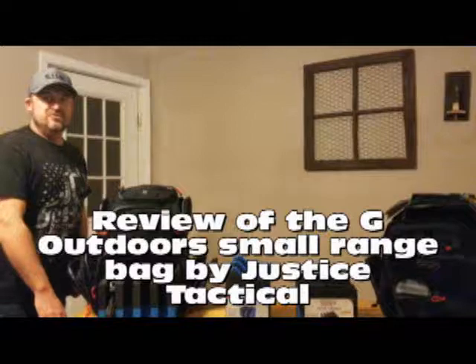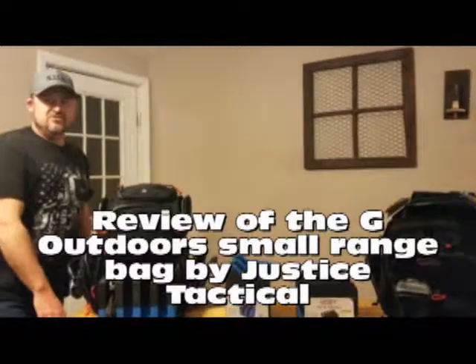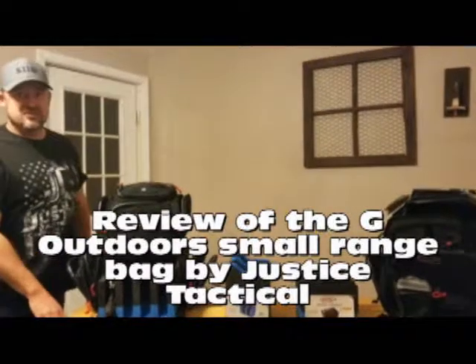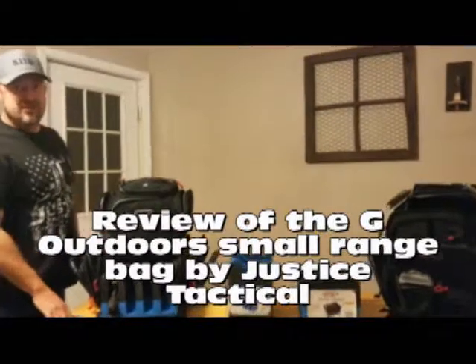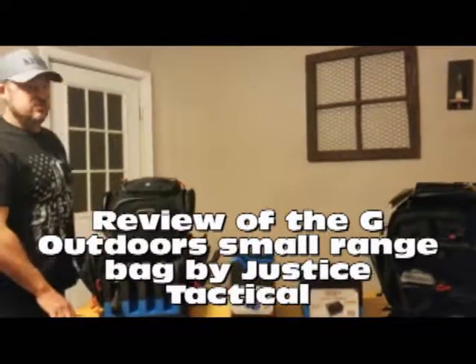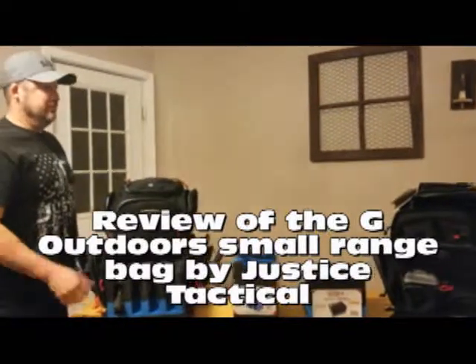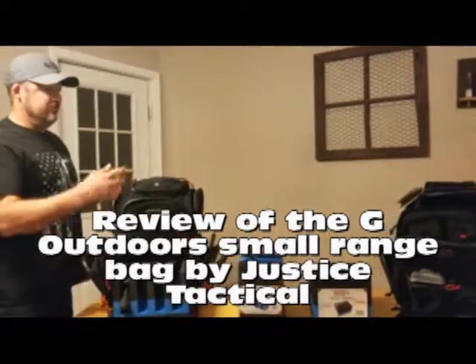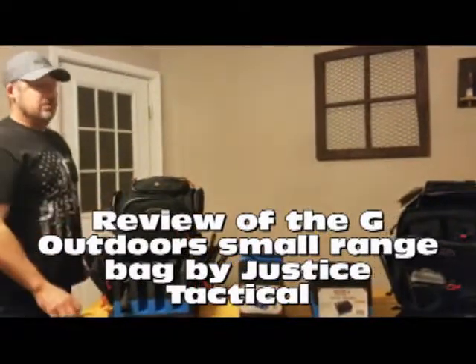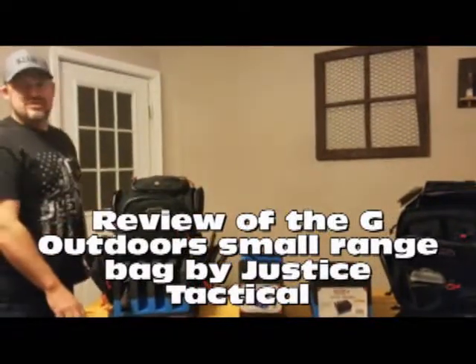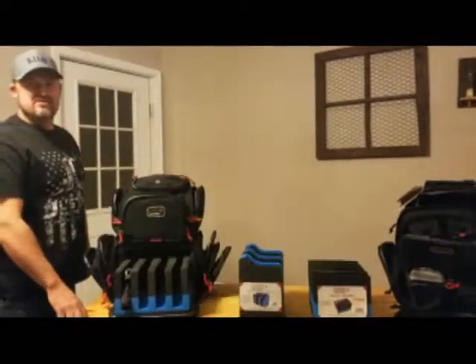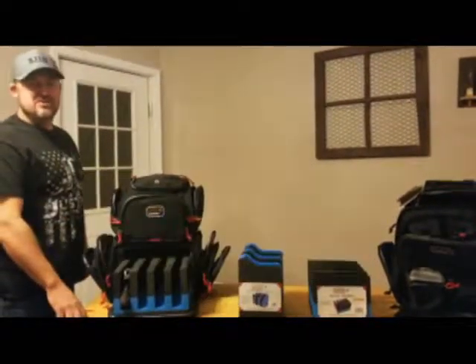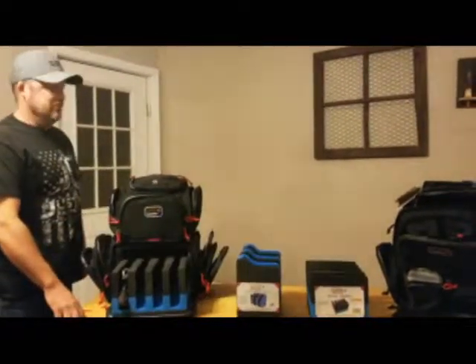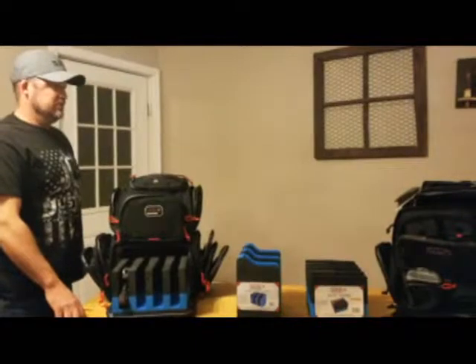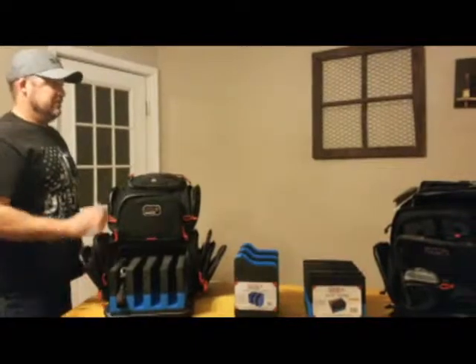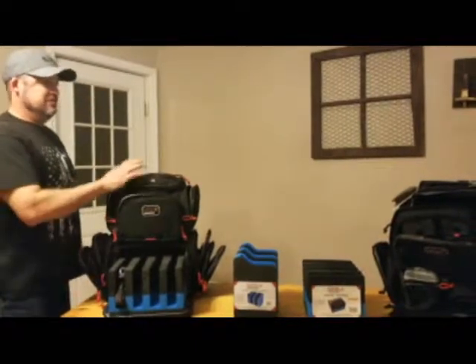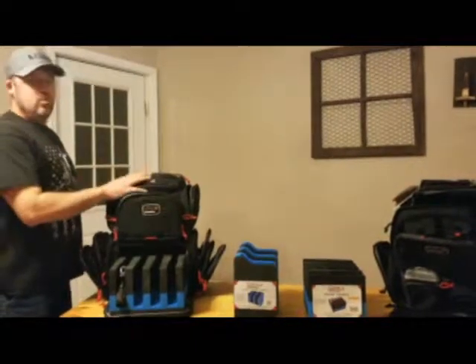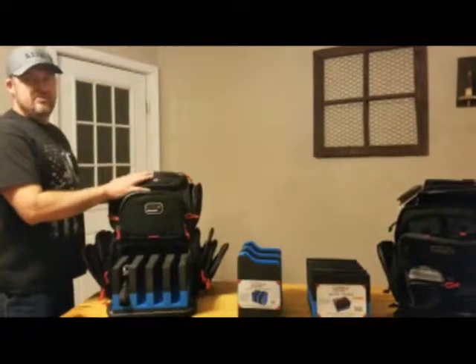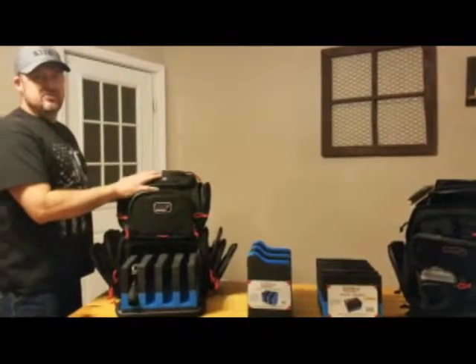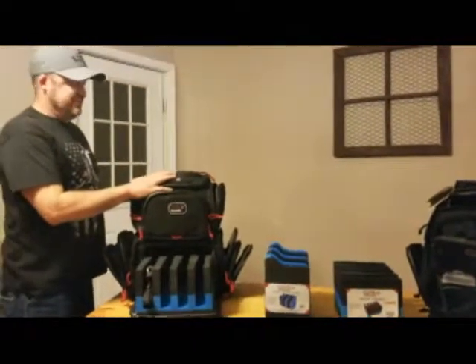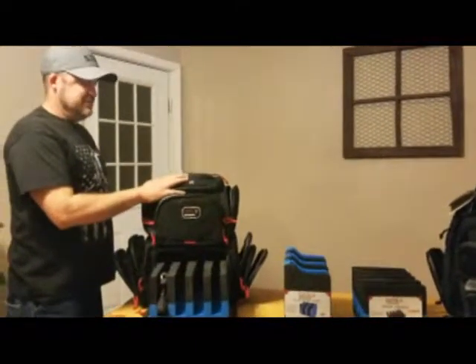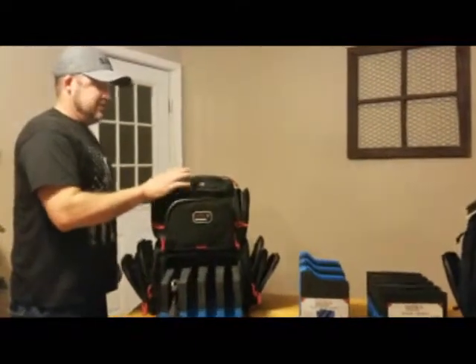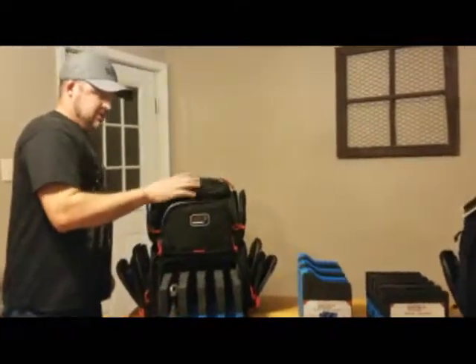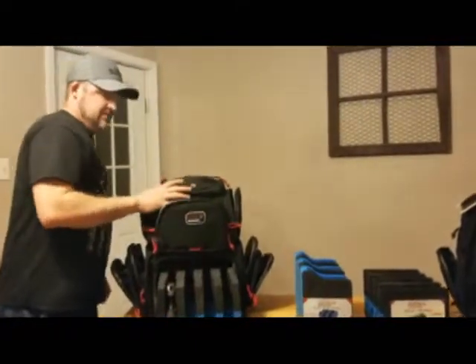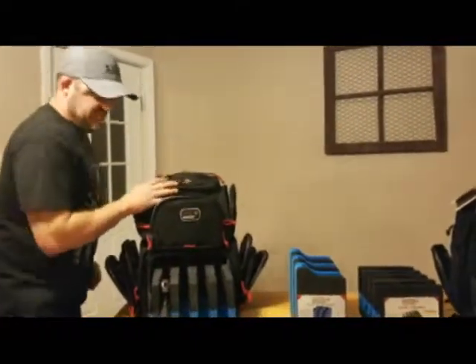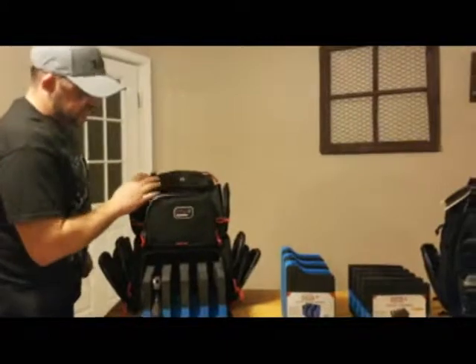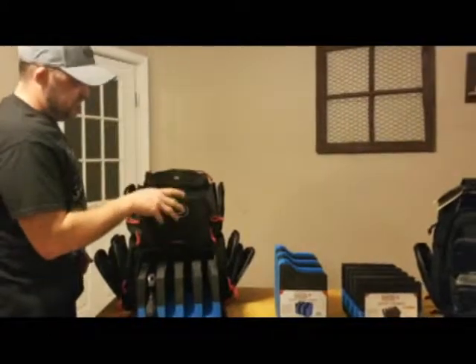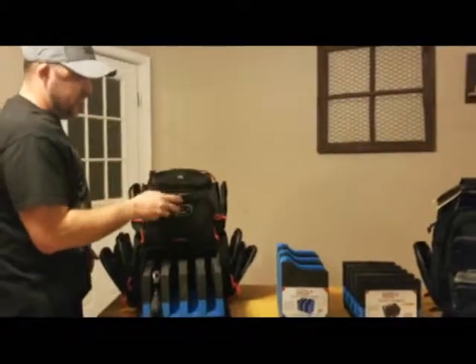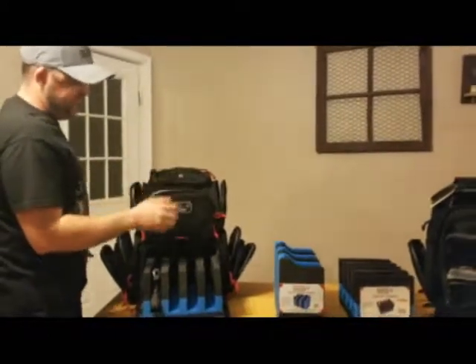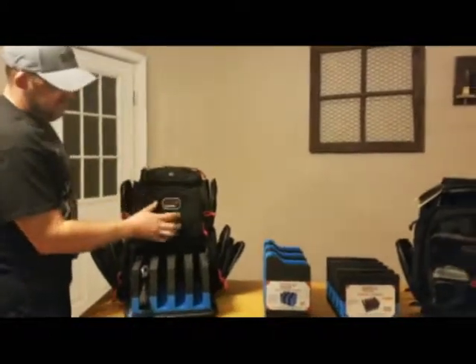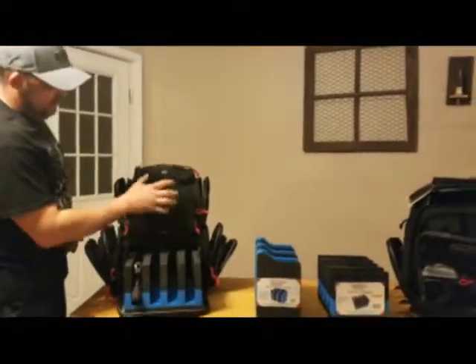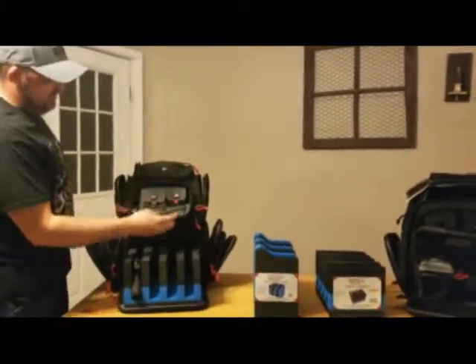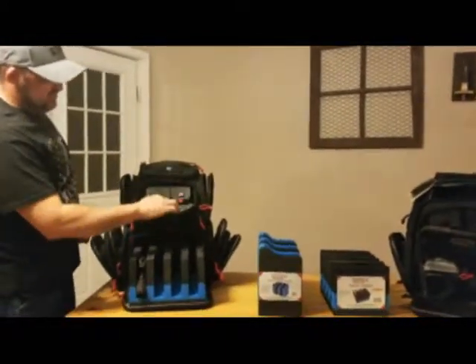Justice here, Justice Tactical. I'm going to go over a few range bags made by G Outdoors. This is in their Wild About Shooting series. These ones here, they're all really heavy made. They have their own labeling system.